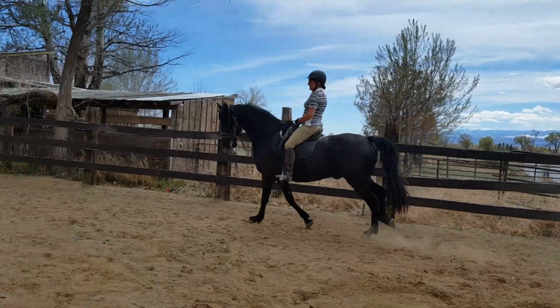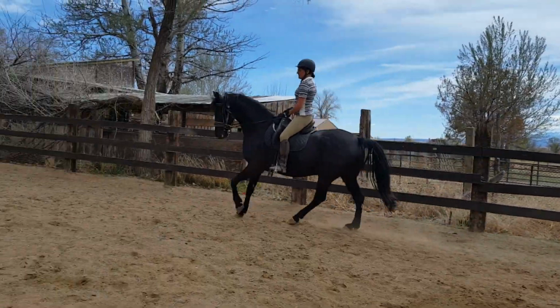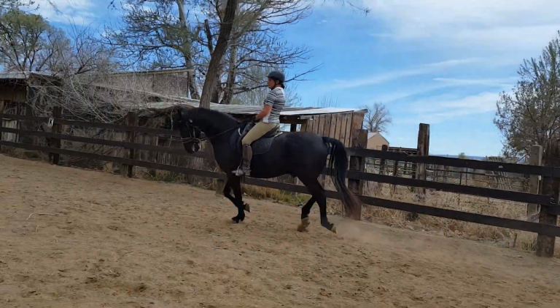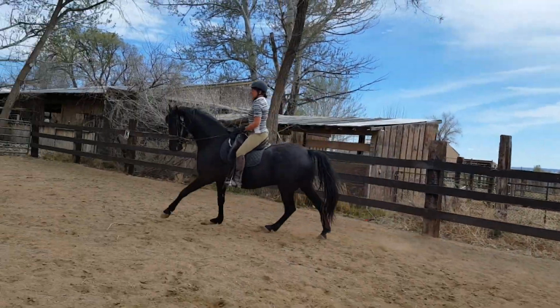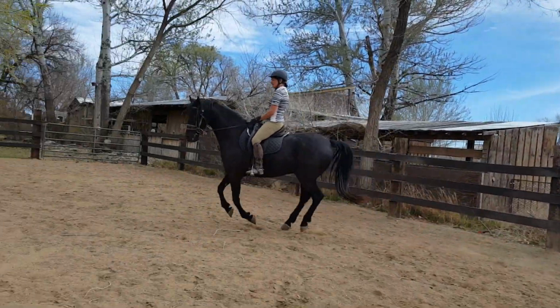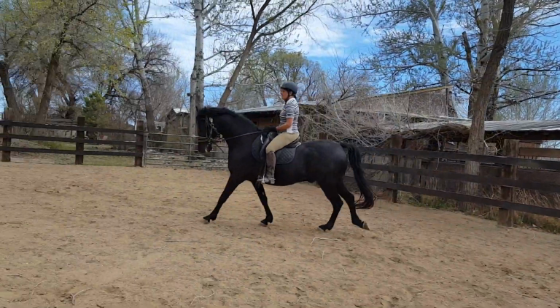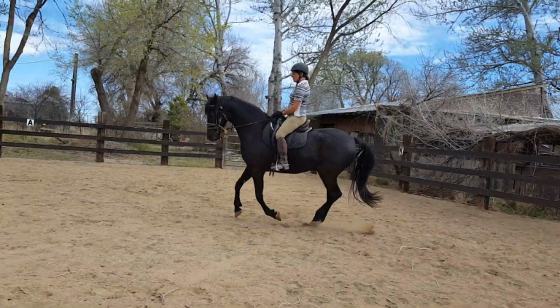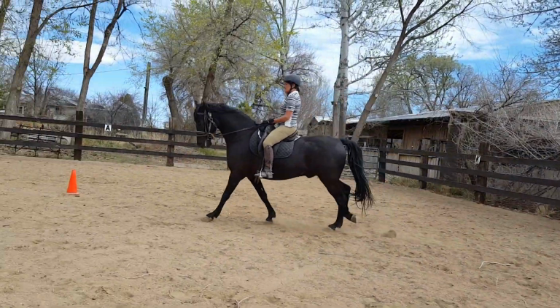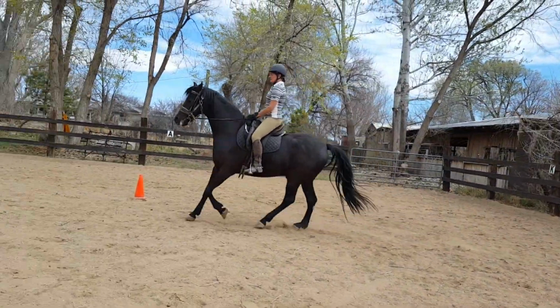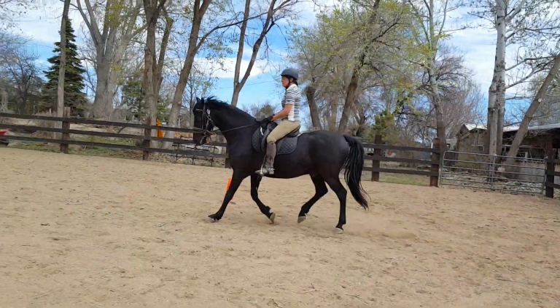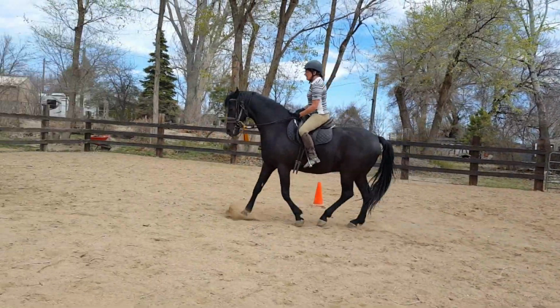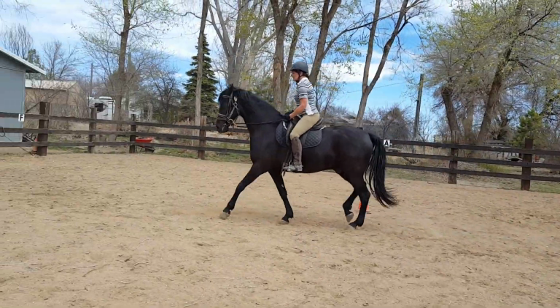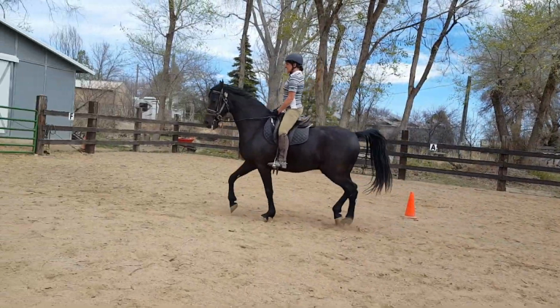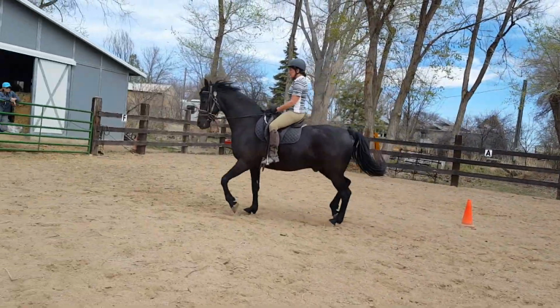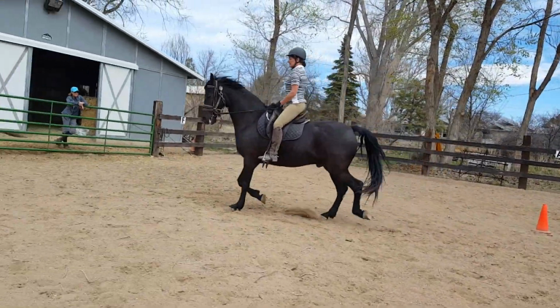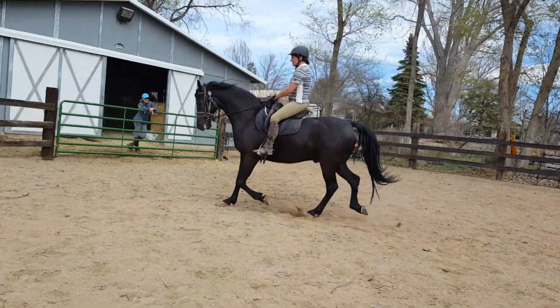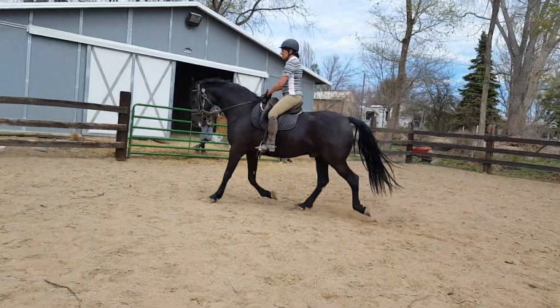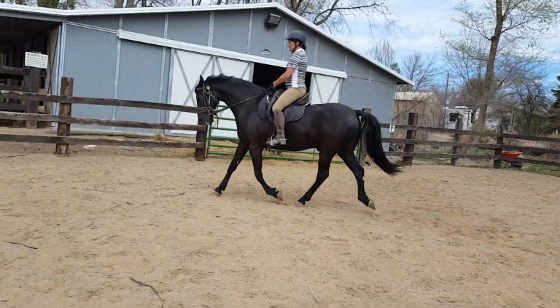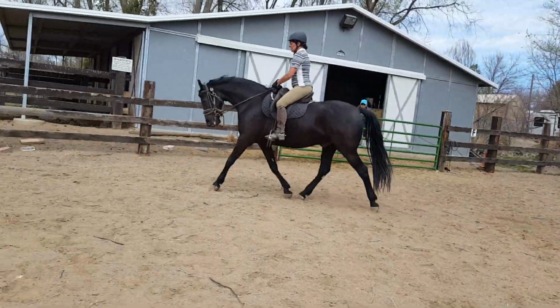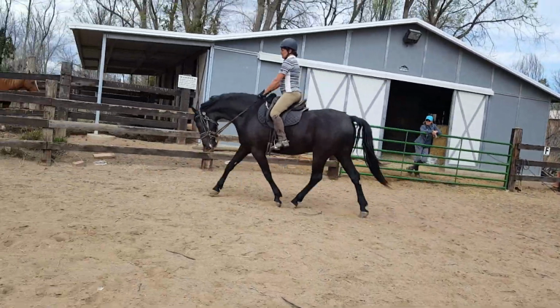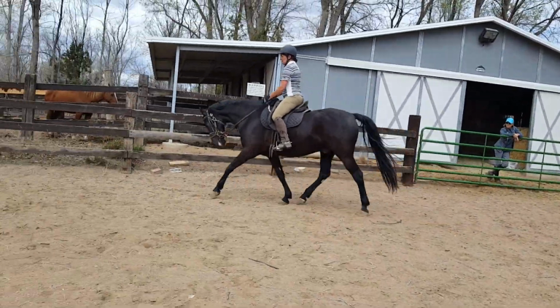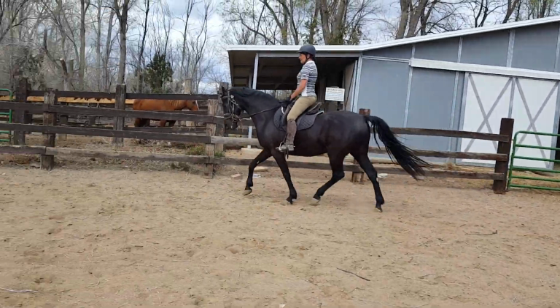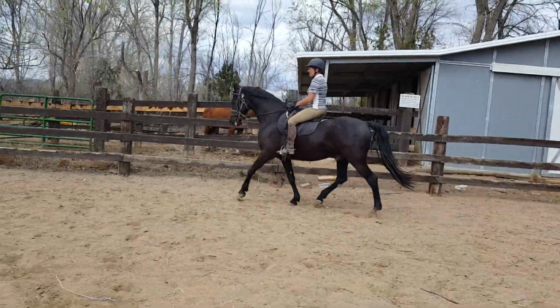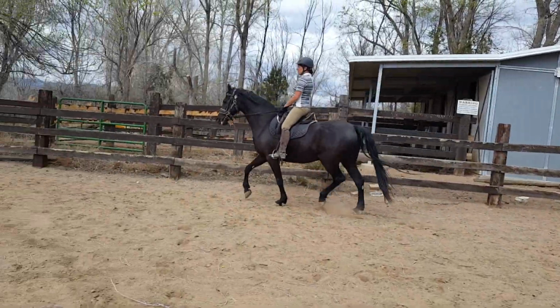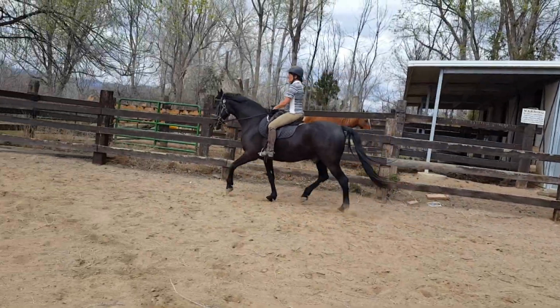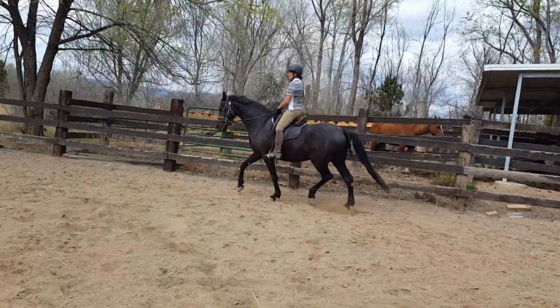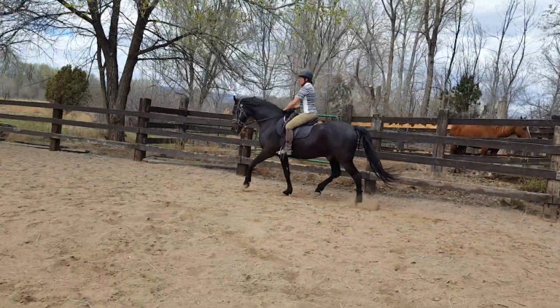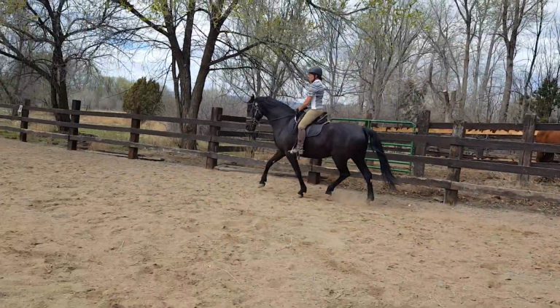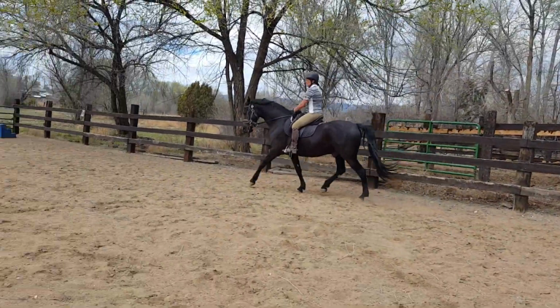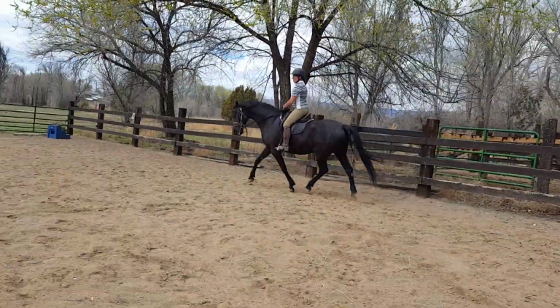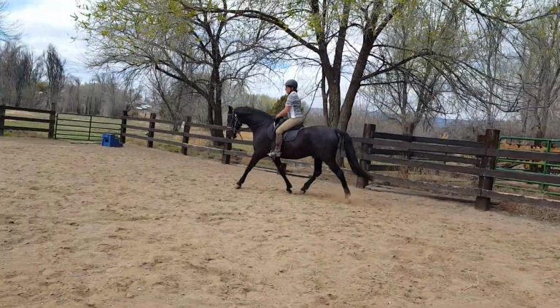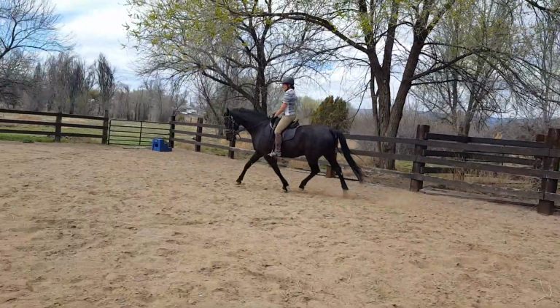And then down to a trot. Begin posting. Push. Good. And then sit and walk.